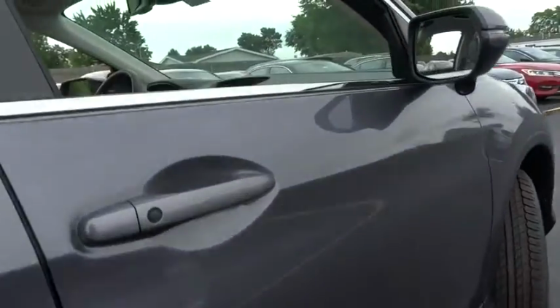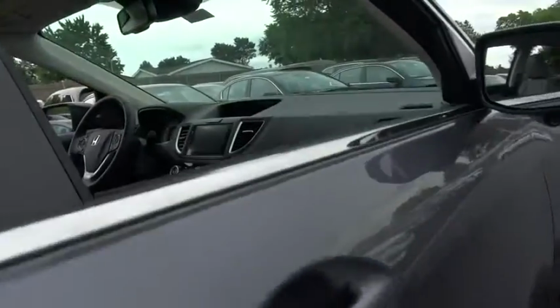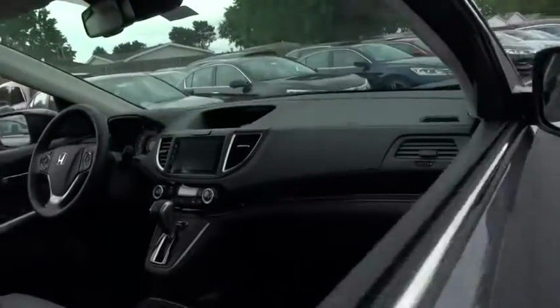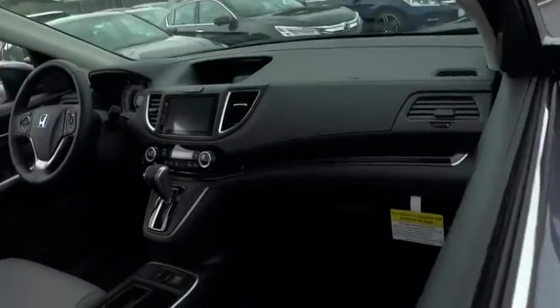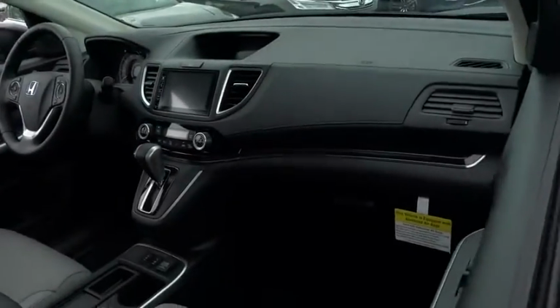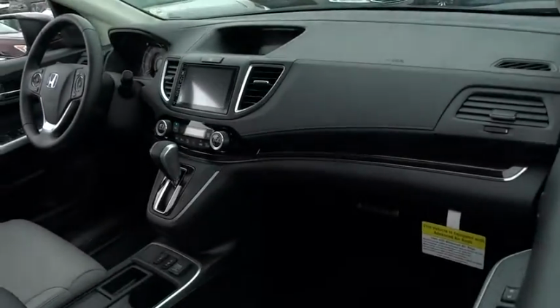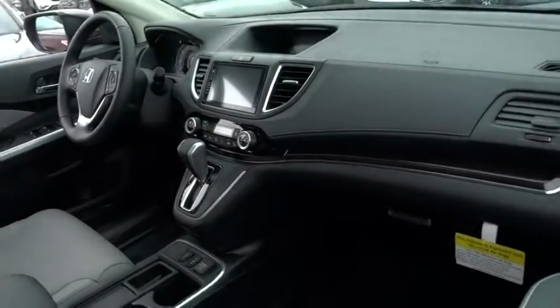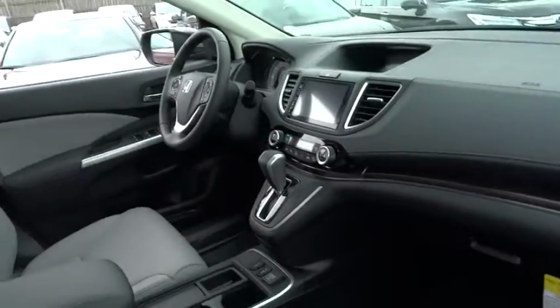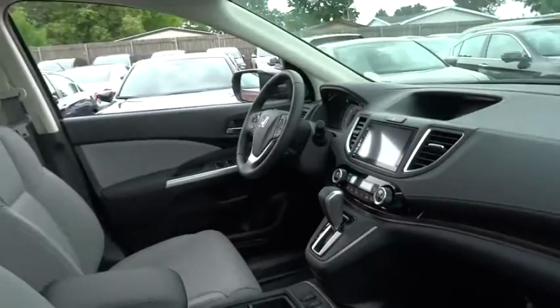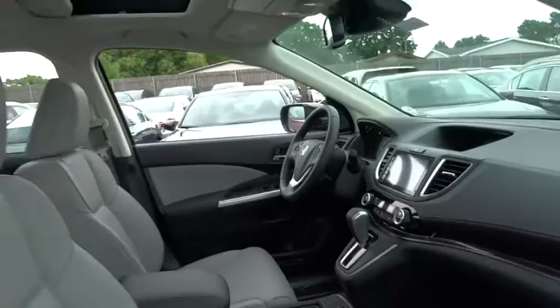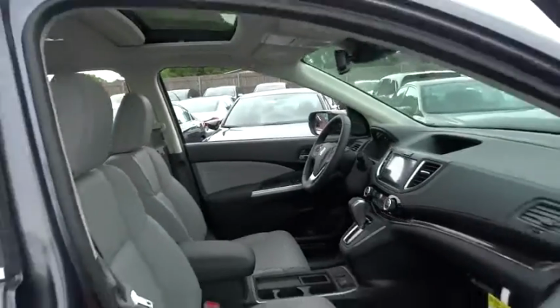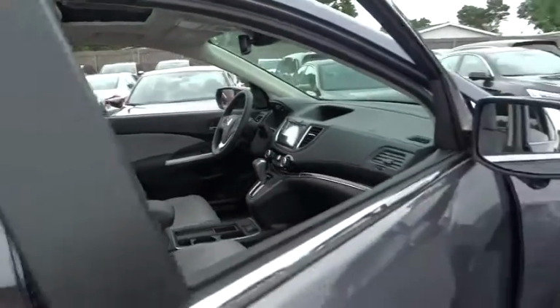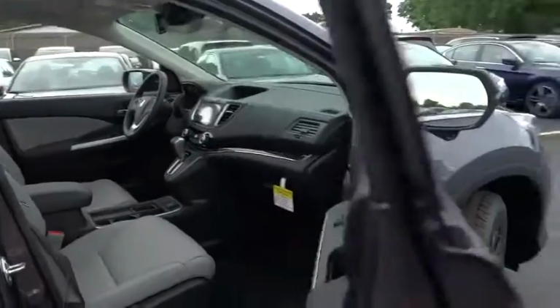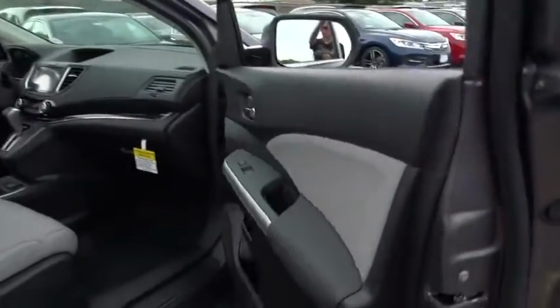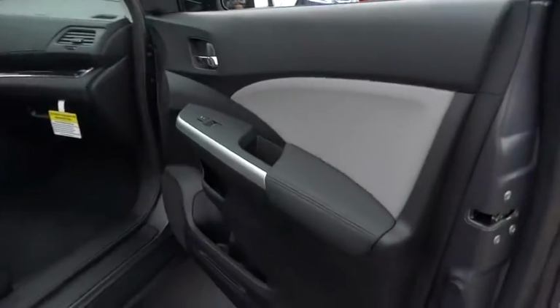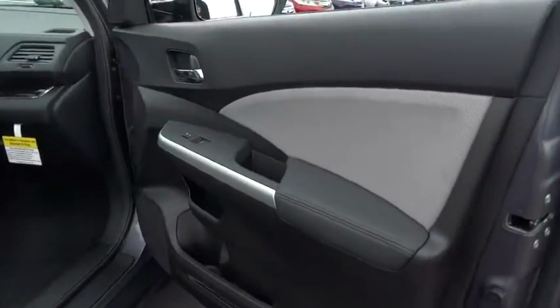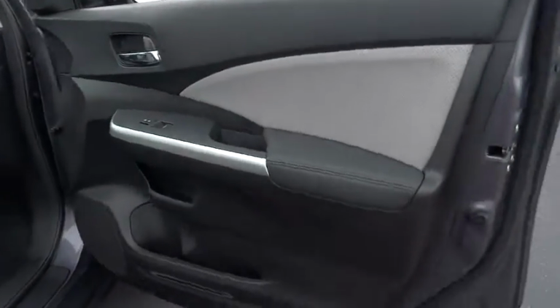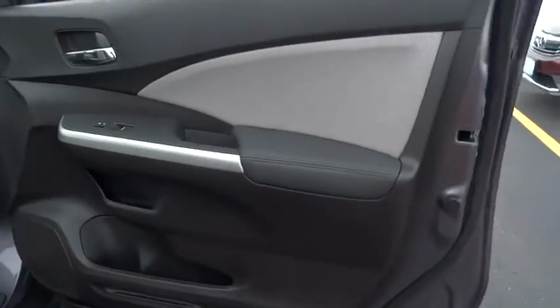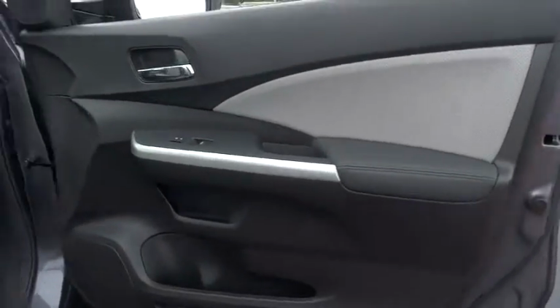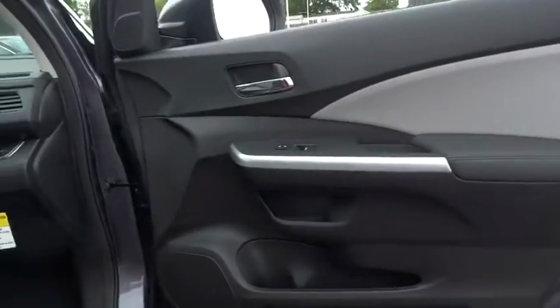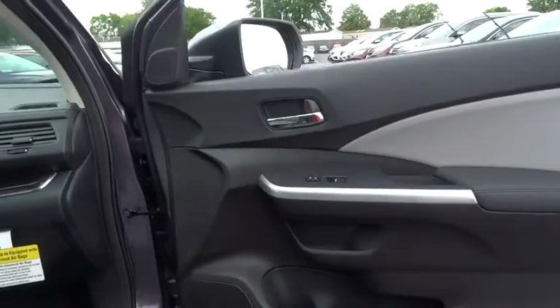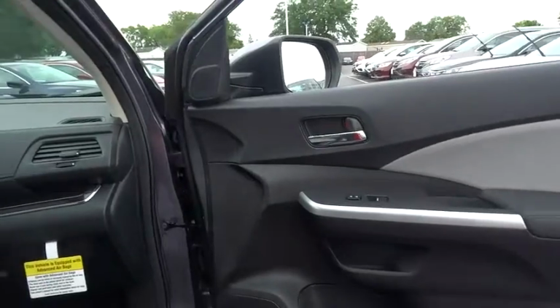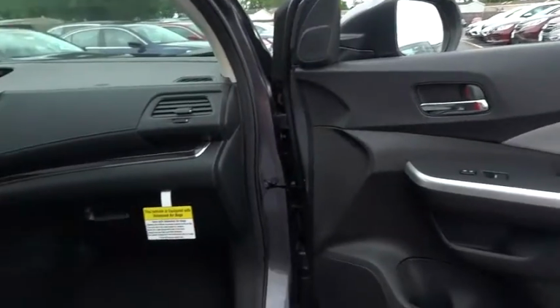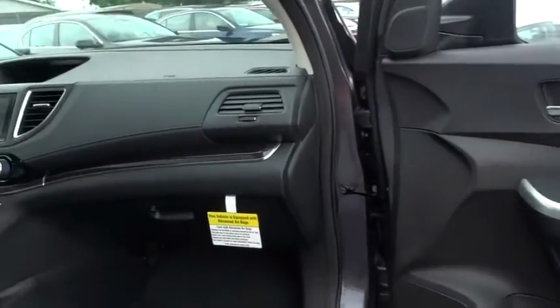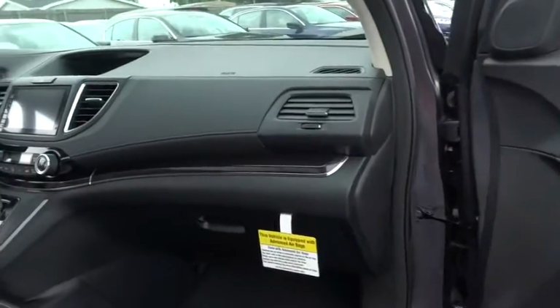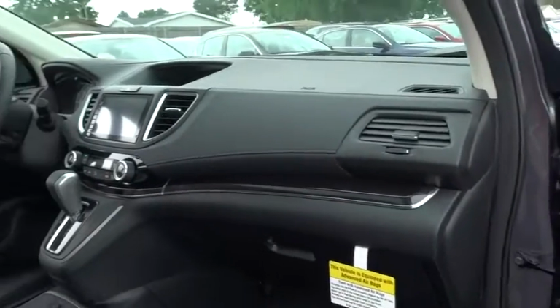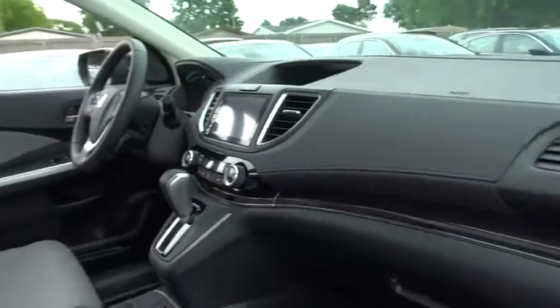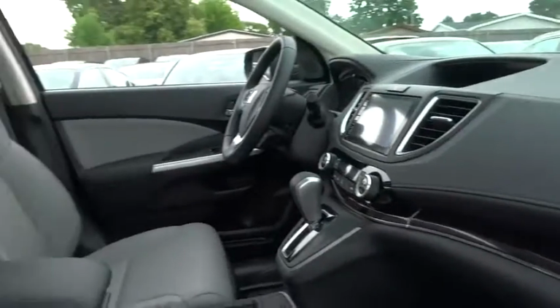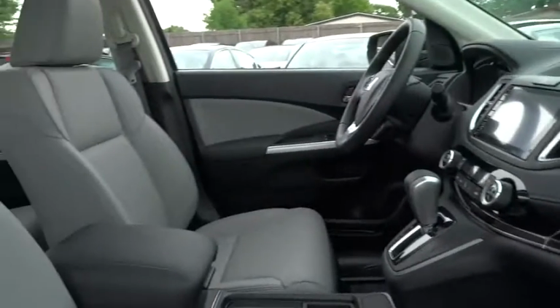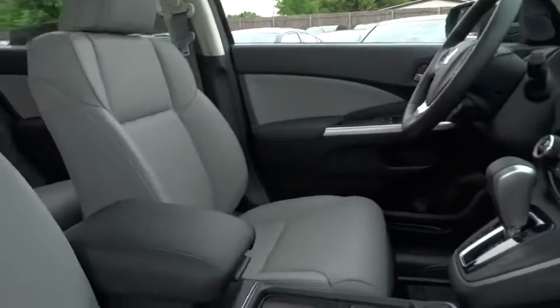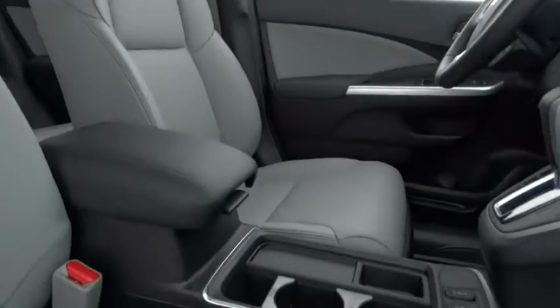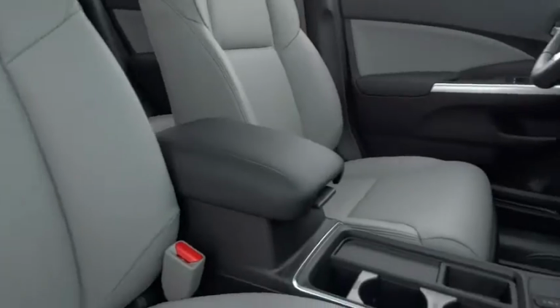Here are some of this vehicle's great options: anti-lock braking system, traction control, stability control, power liftgate, keyless entry, navigation system, backup camera, steering wheel audio control, all-wheel drive, moonroof, leather-wrapped steering wheel.